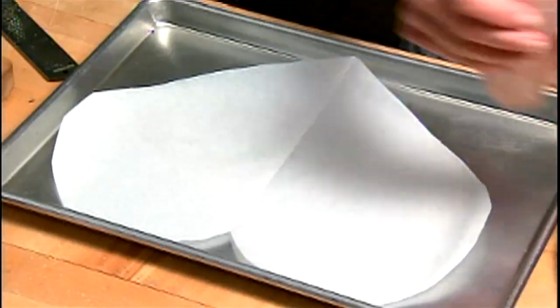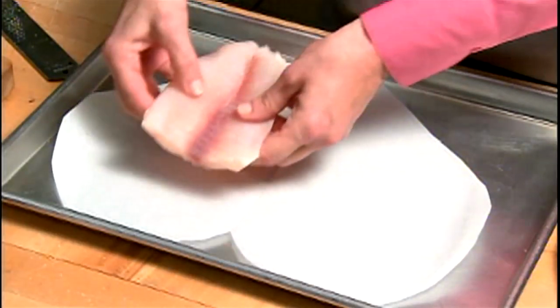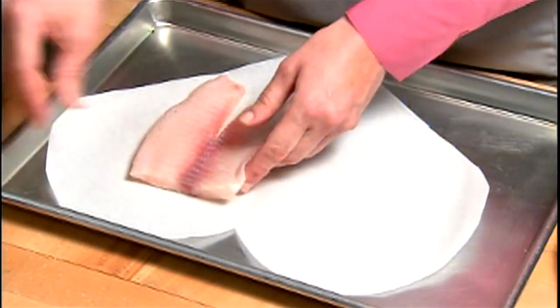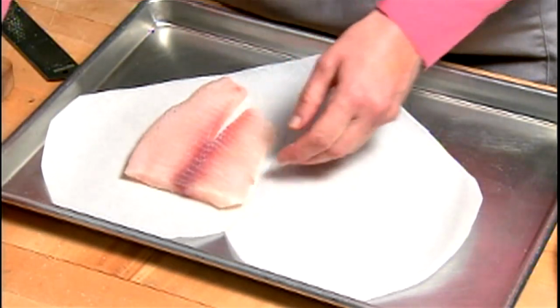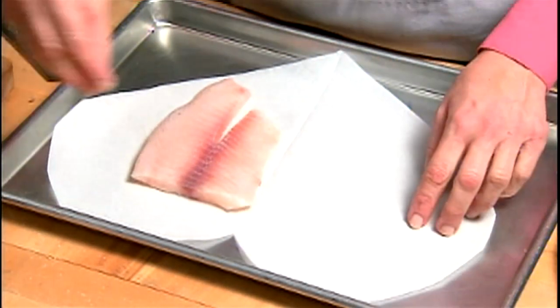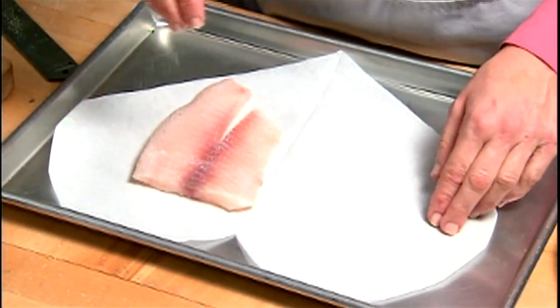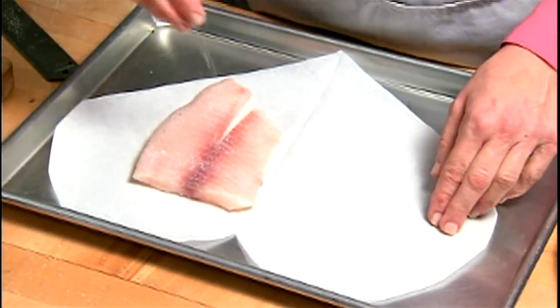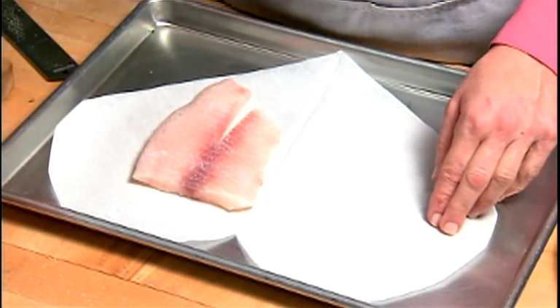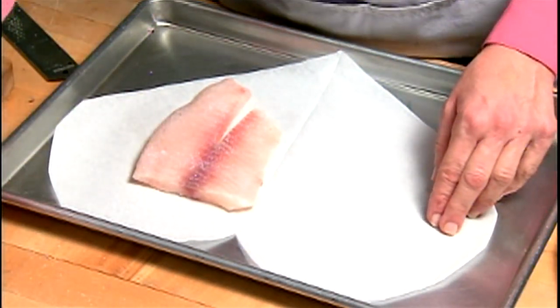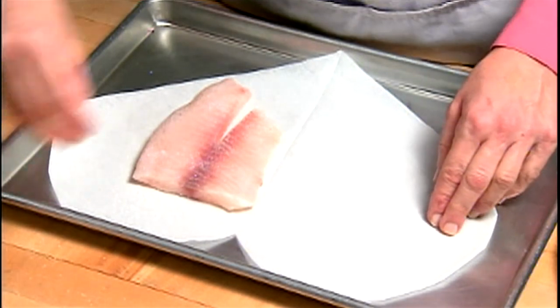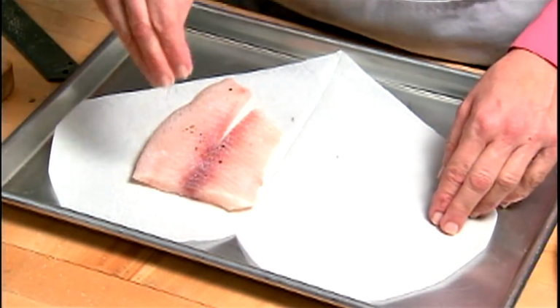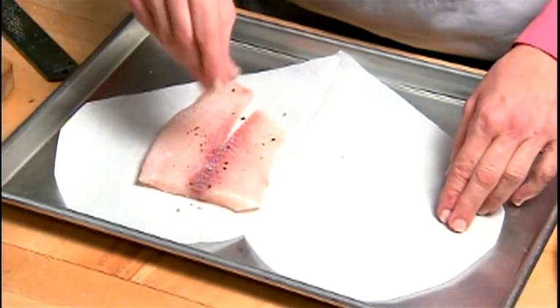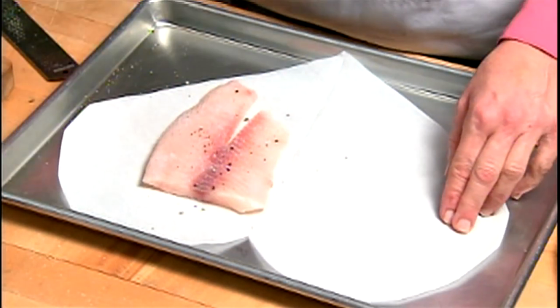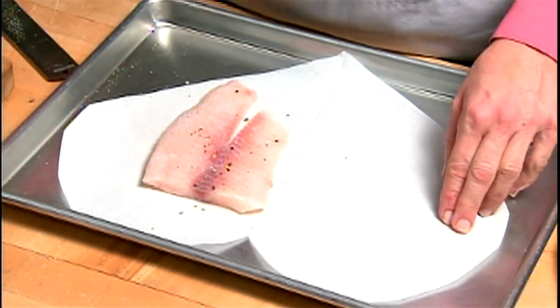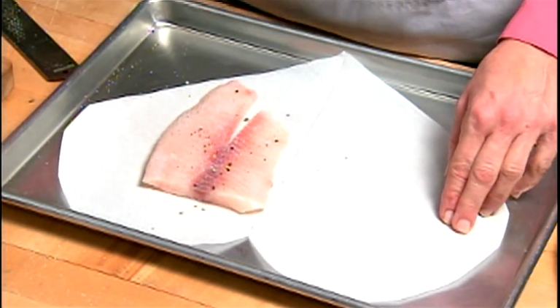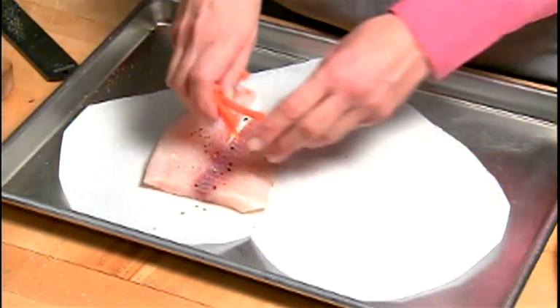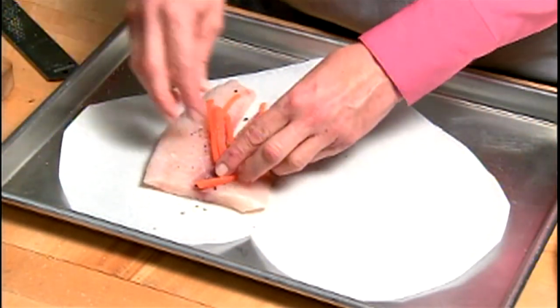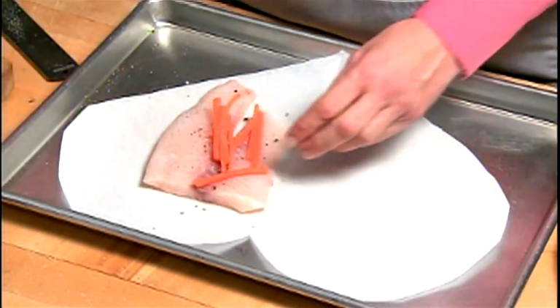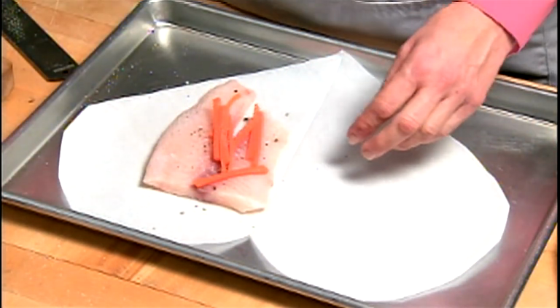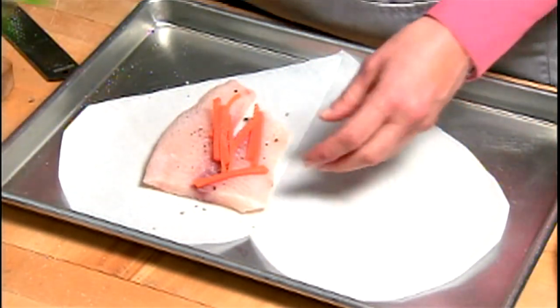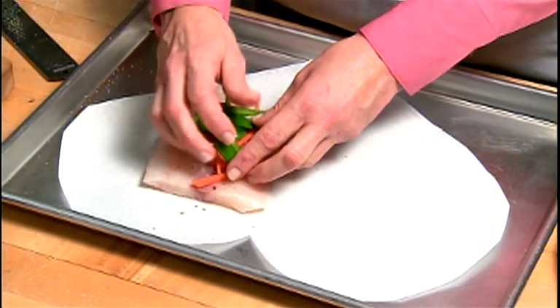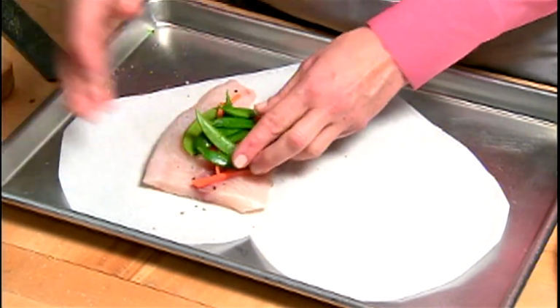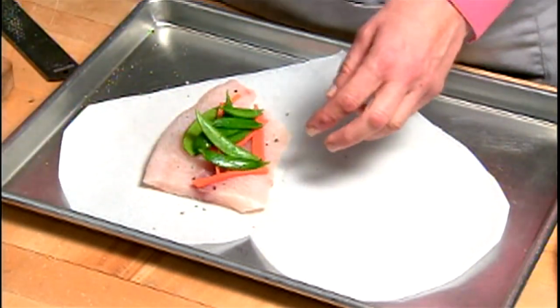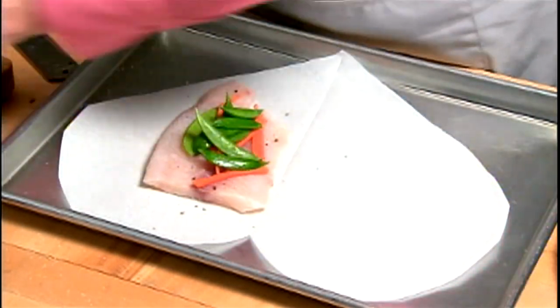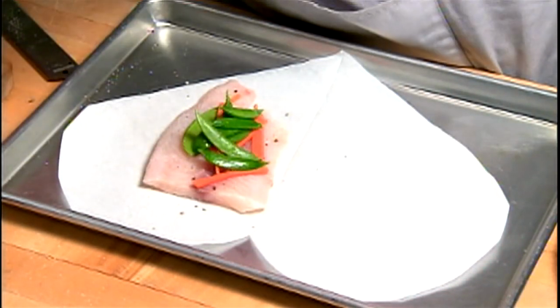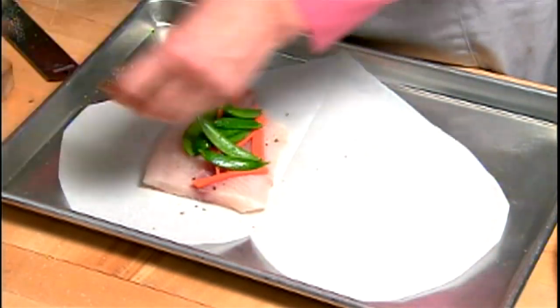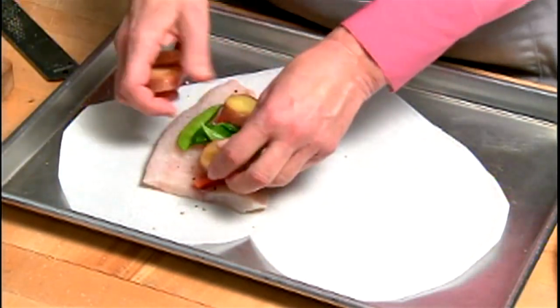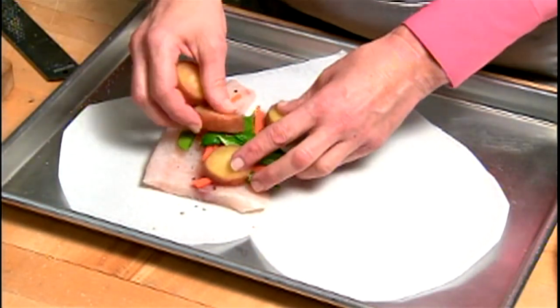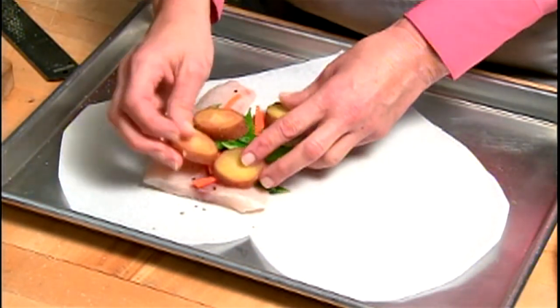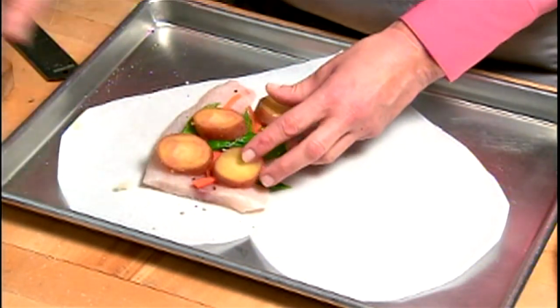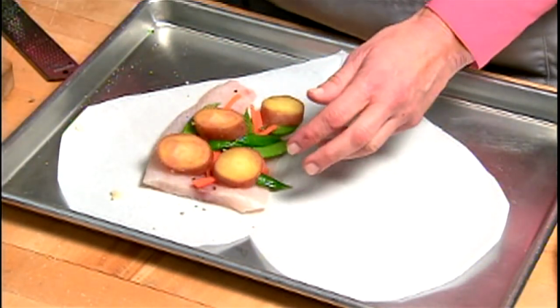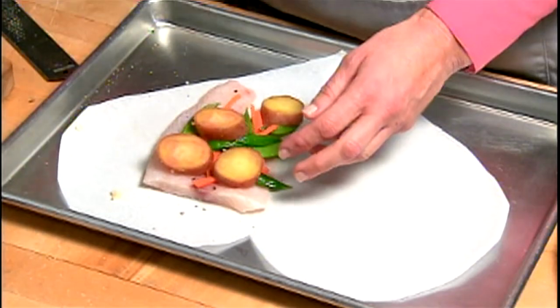We have our fish fillet, and I'm going to season this with a little bit of salt and a little bit of pepper, a few blanched carrots, and then I'm going to add some blanched snow peas, some blanched potatoes, and sprinkle it with a little garlic.